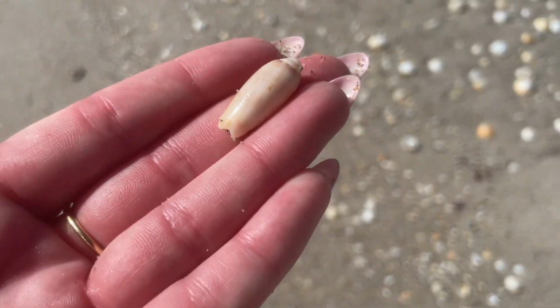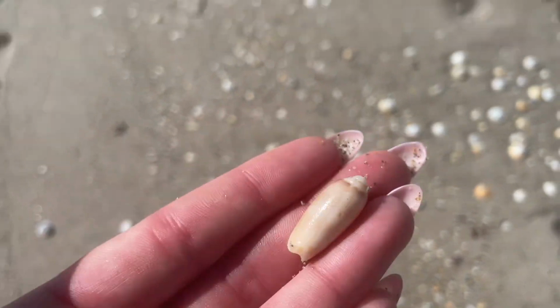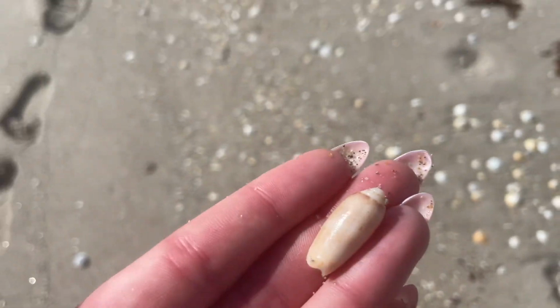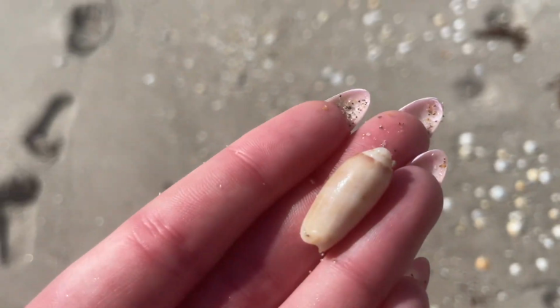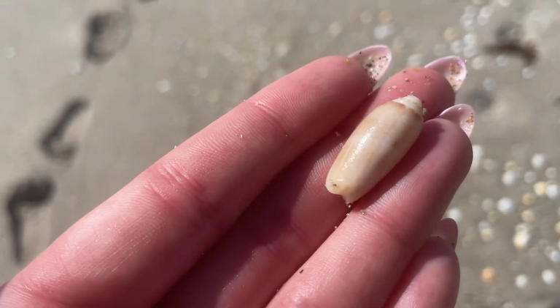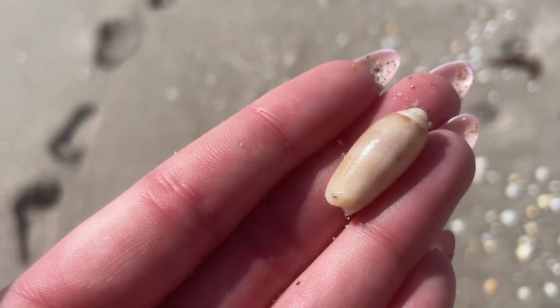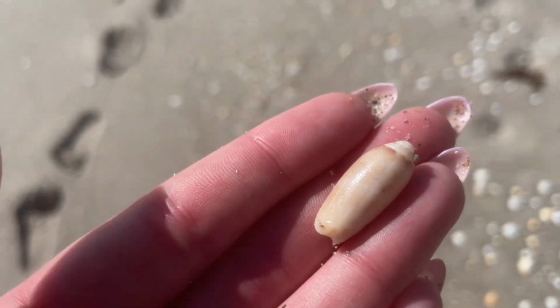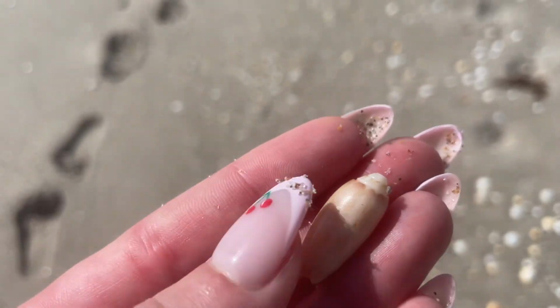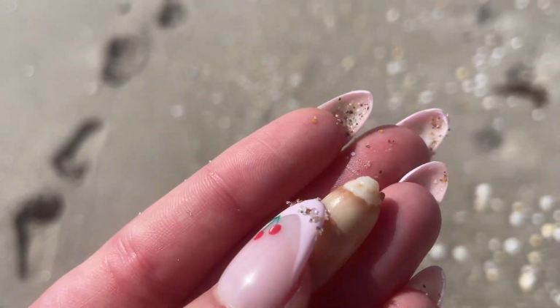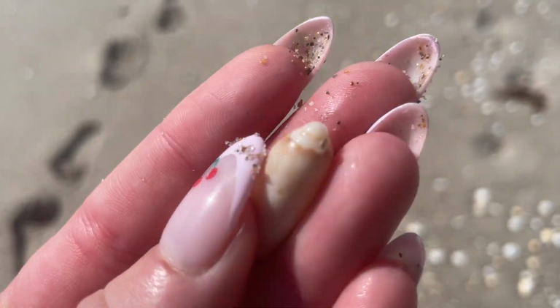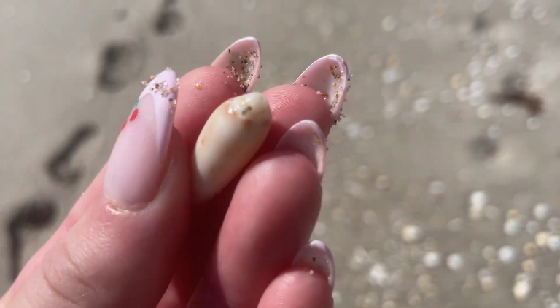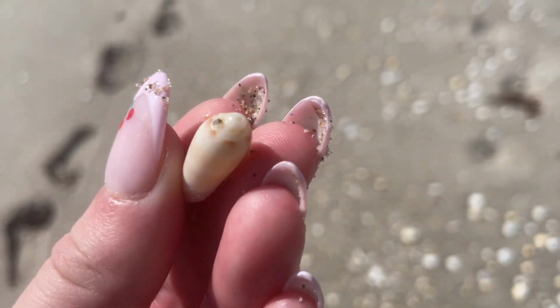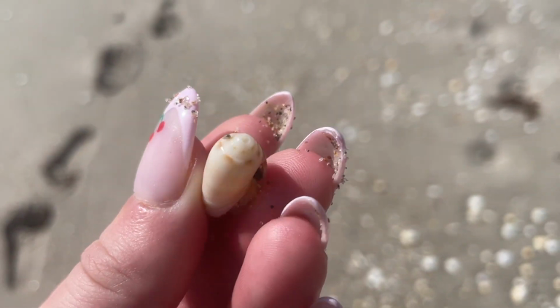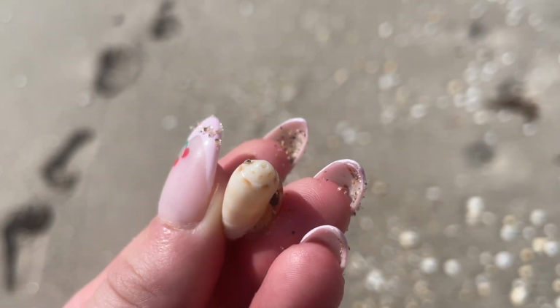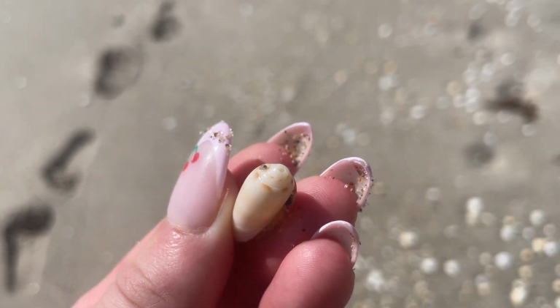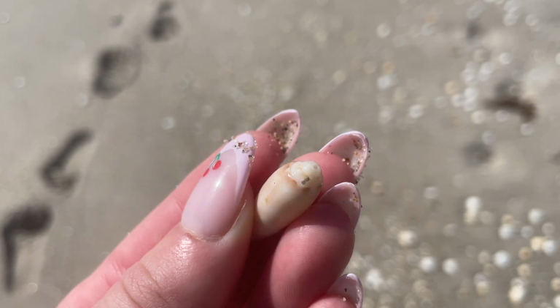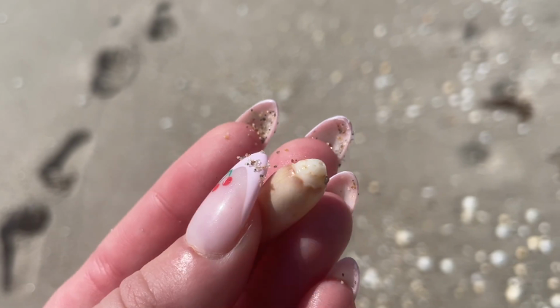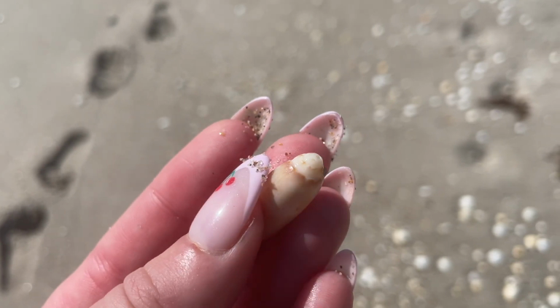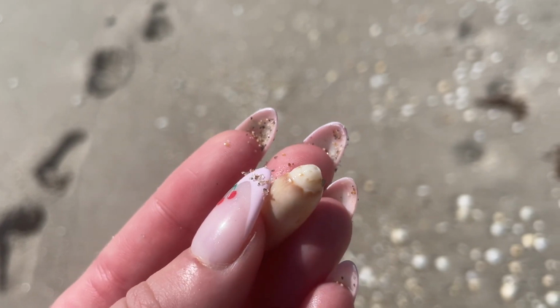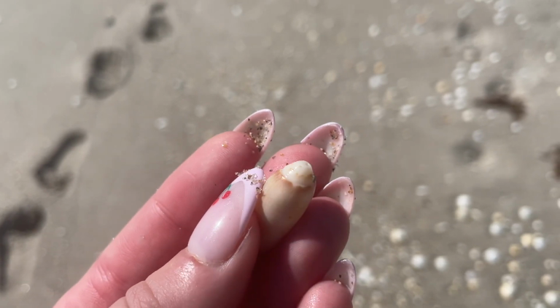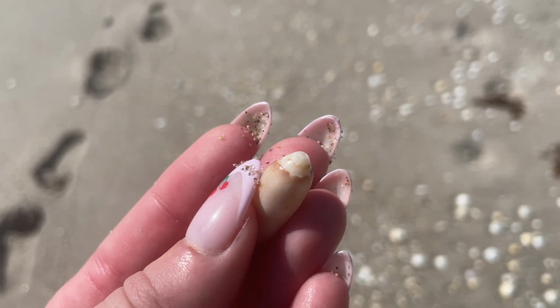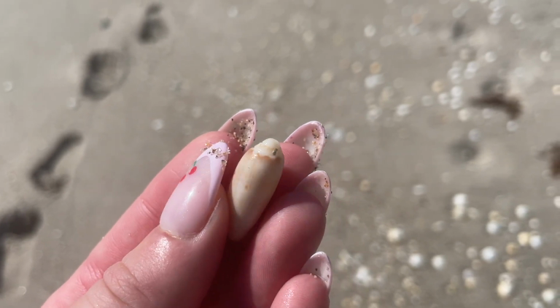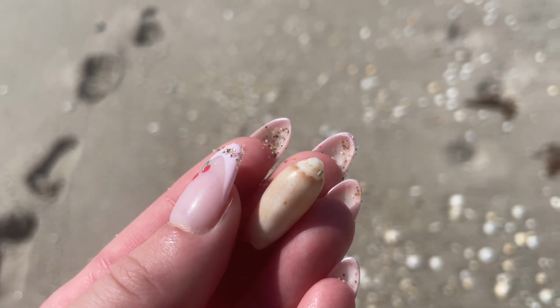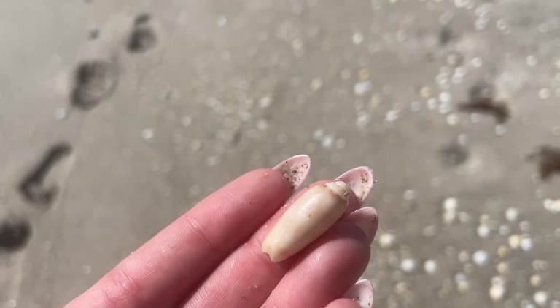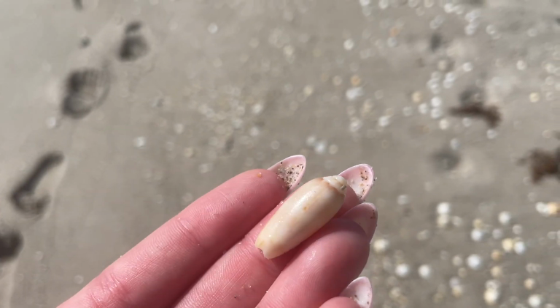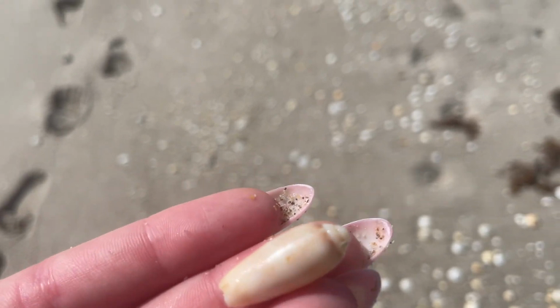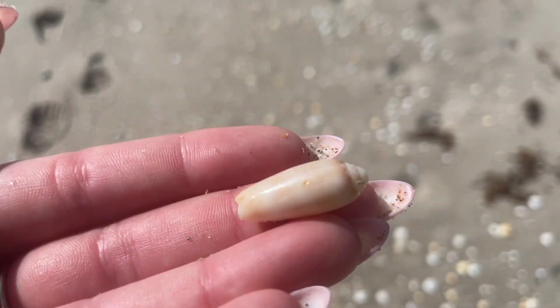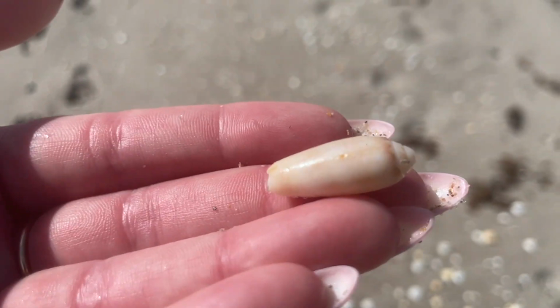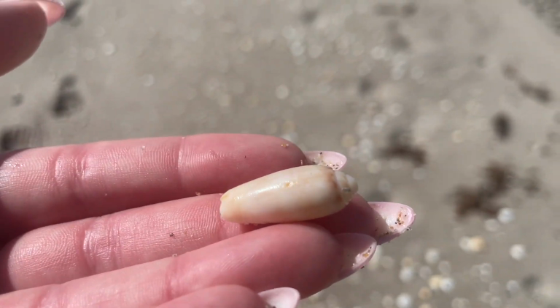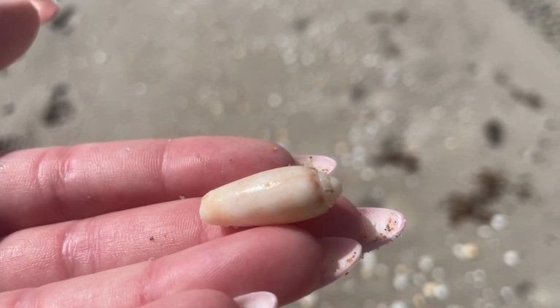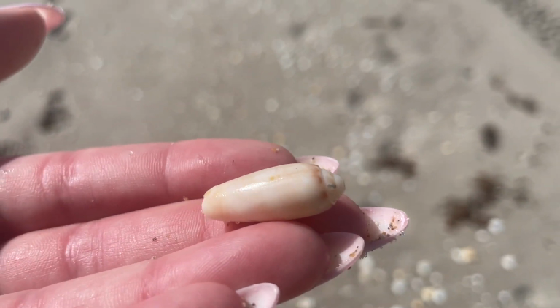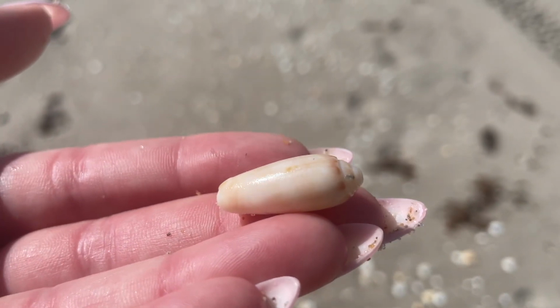Tiny lettered olive — the top was broken off of this one; you don't see that pointed tip like you usually do.